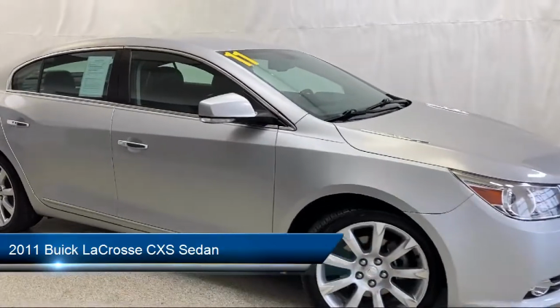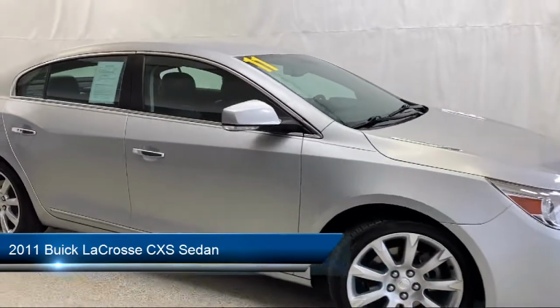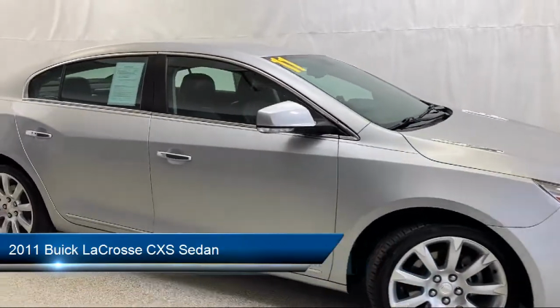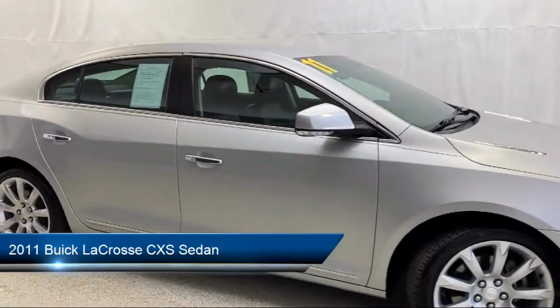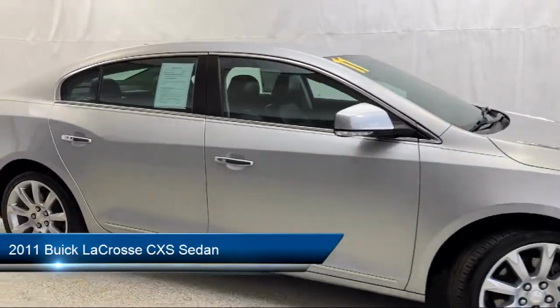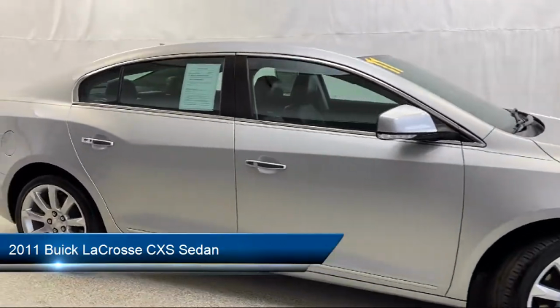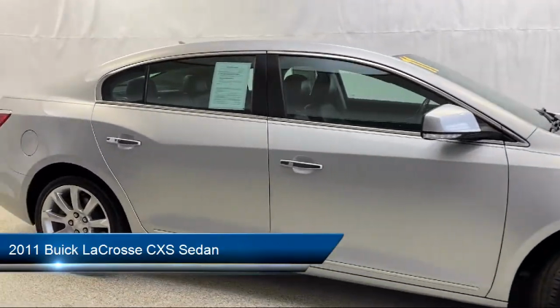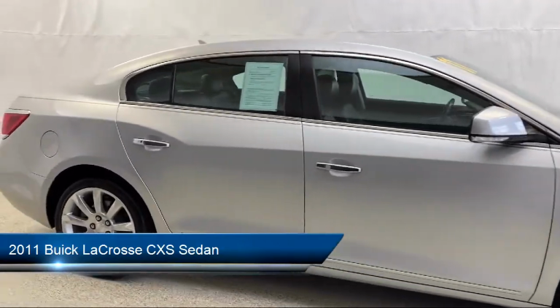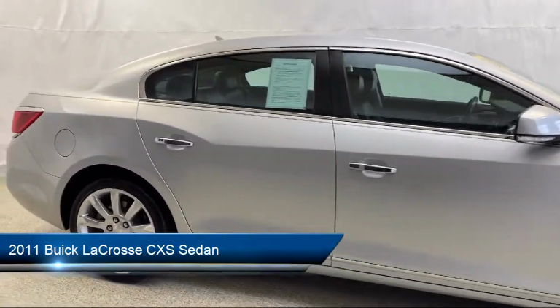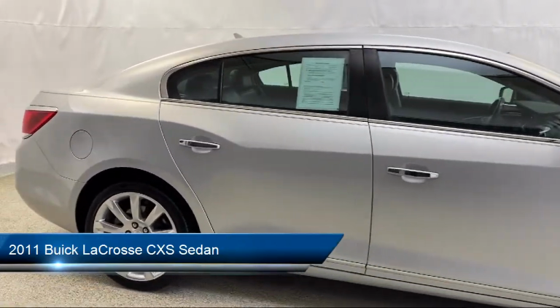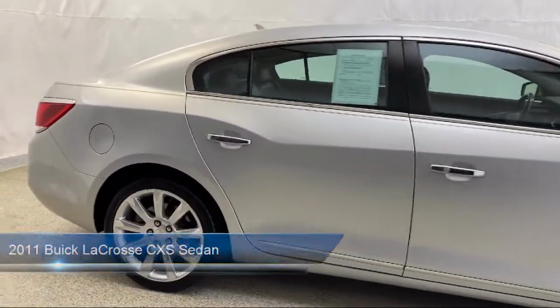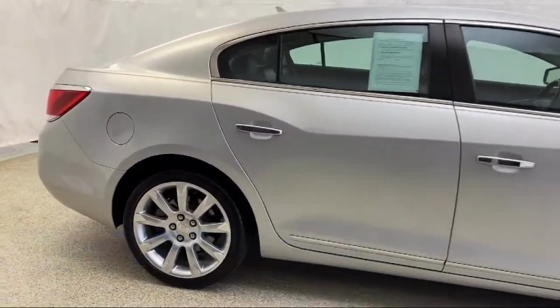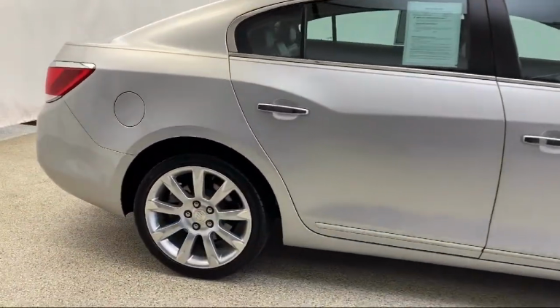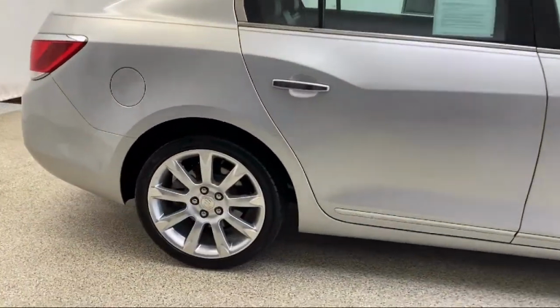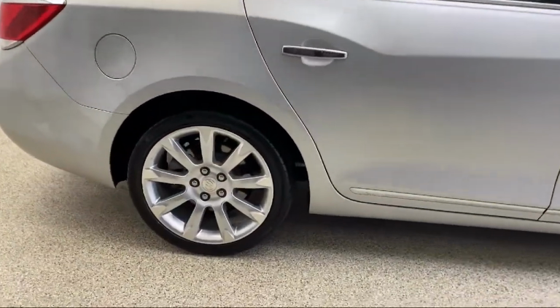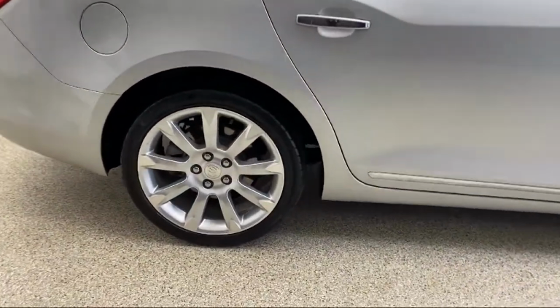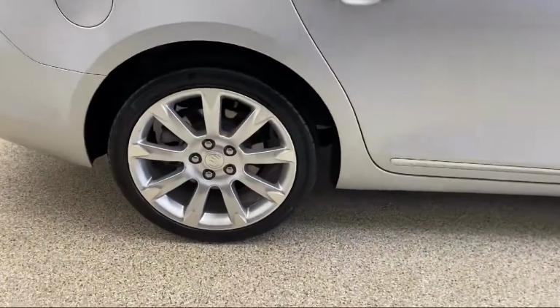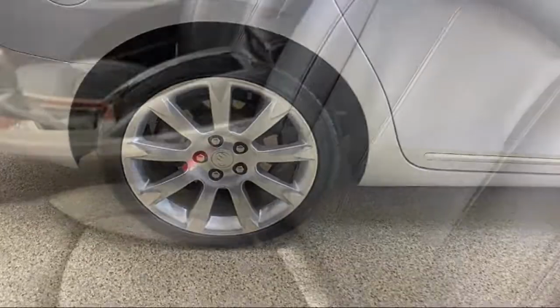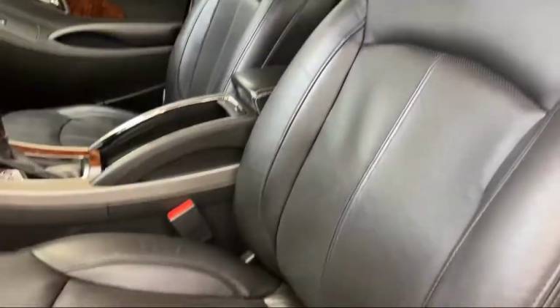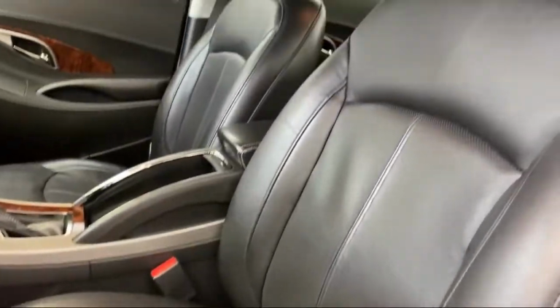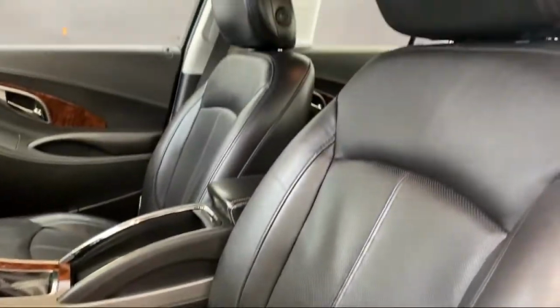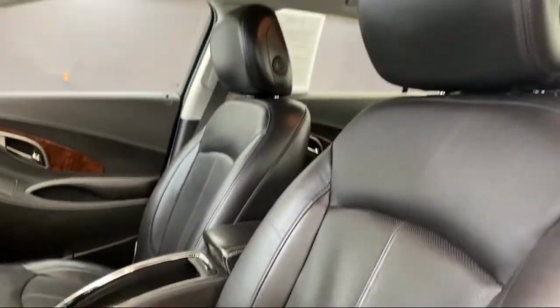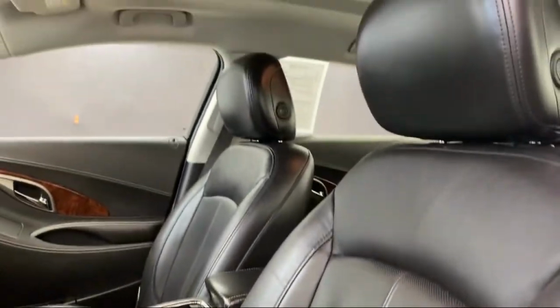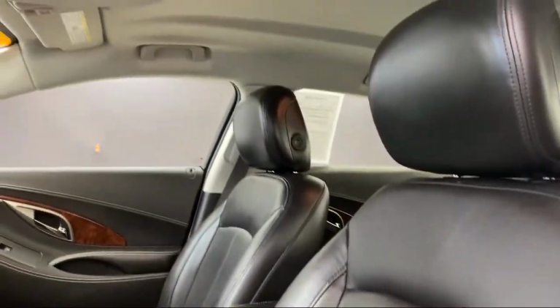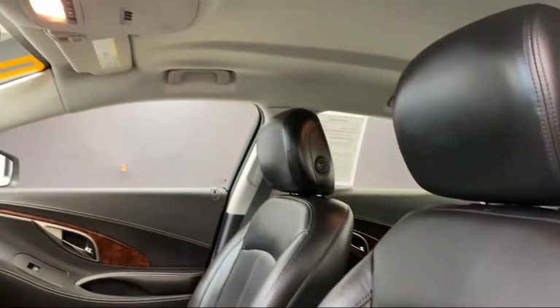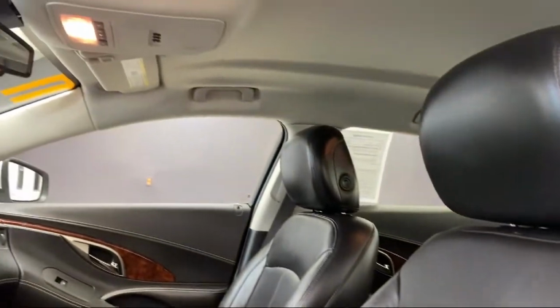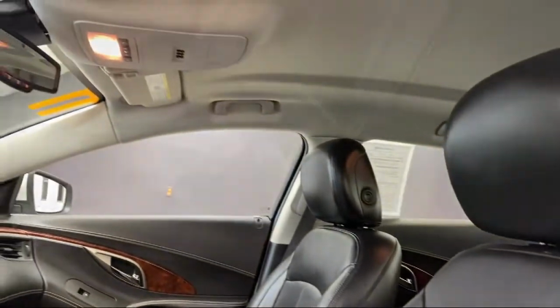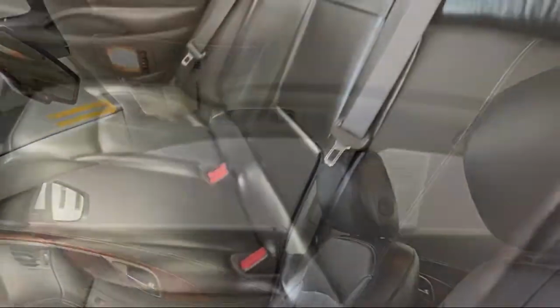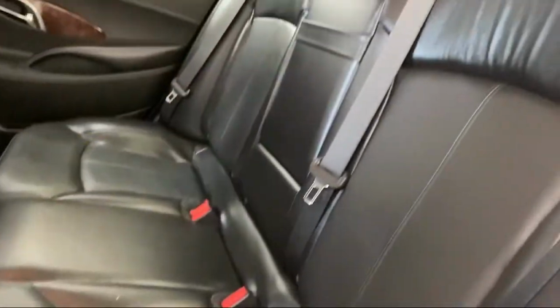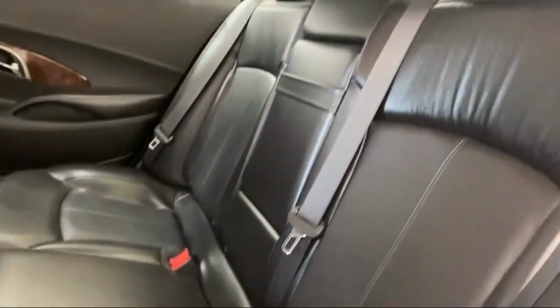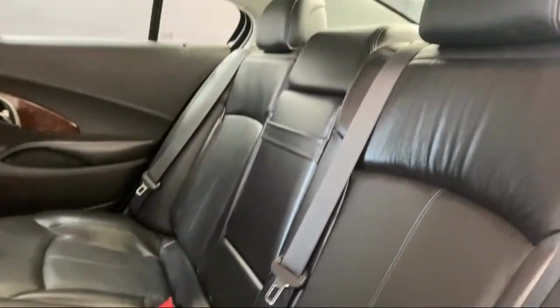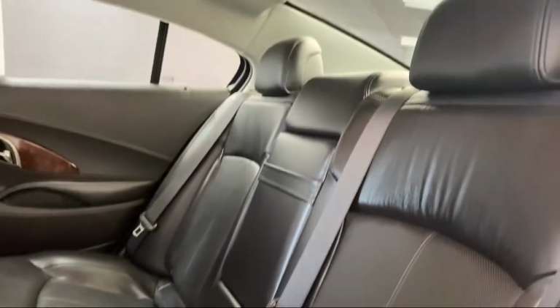Heated door mirrors, leather wrapped steering wheel, heated front seats, parking sensors, keyless entry, and Harman Kardon speakers.